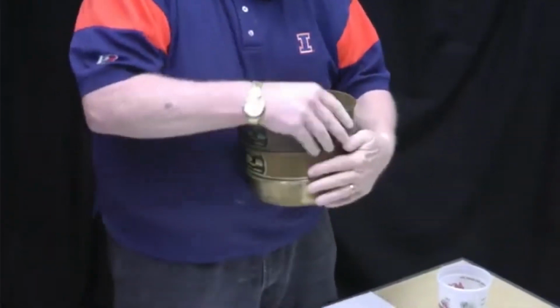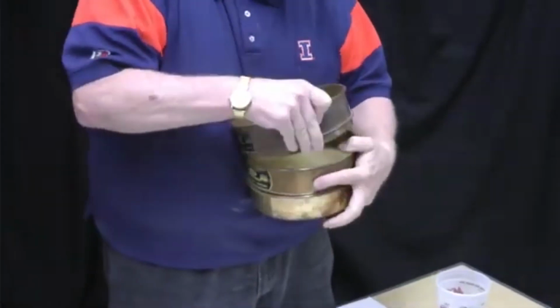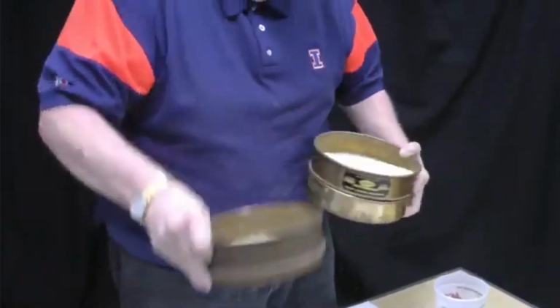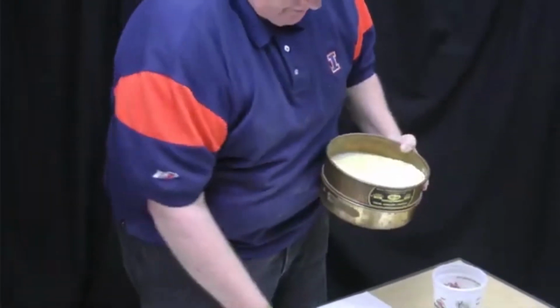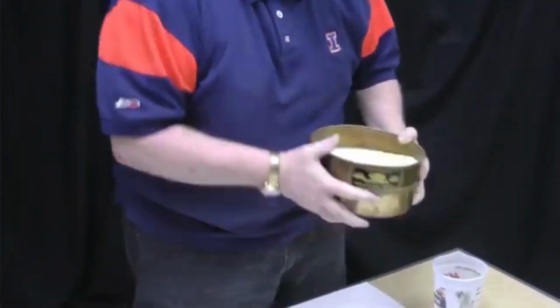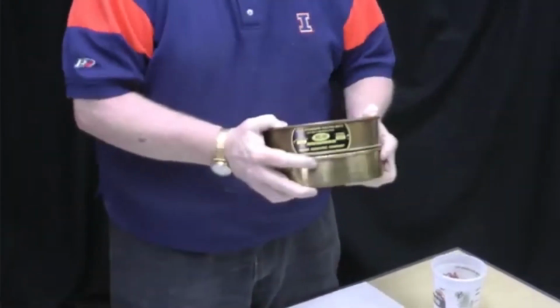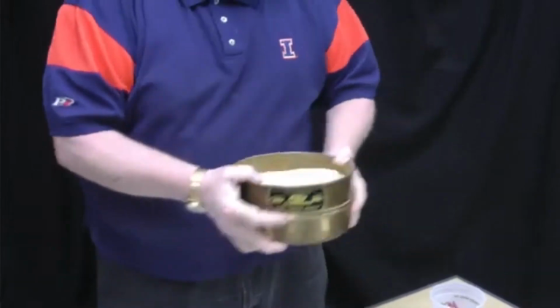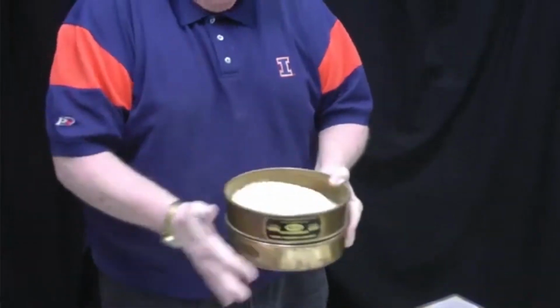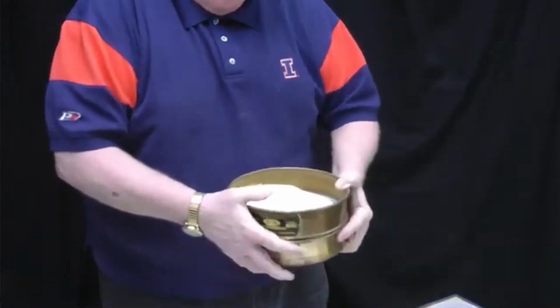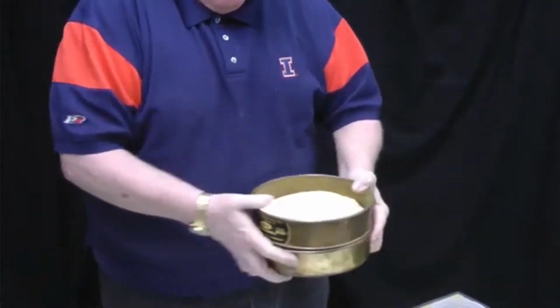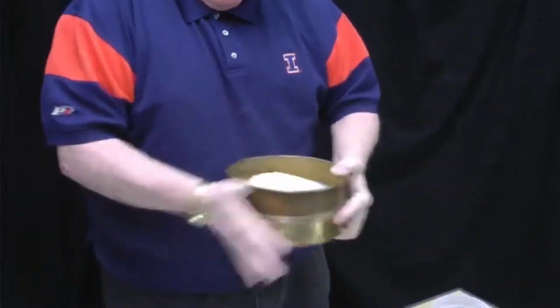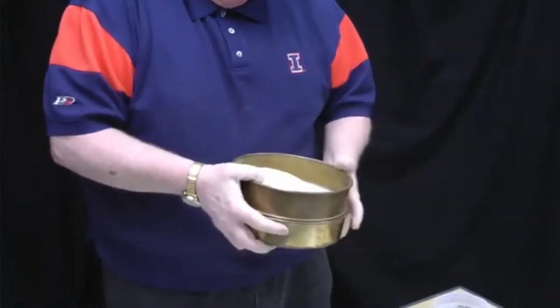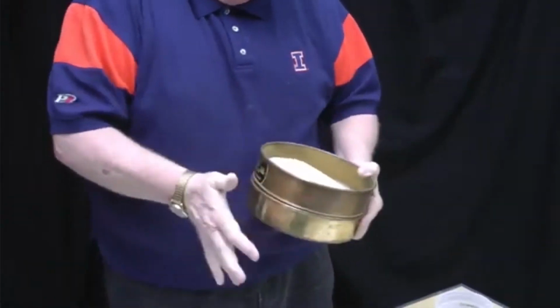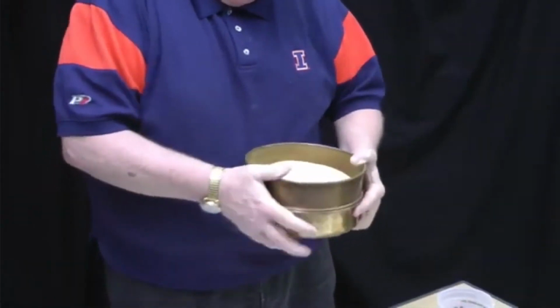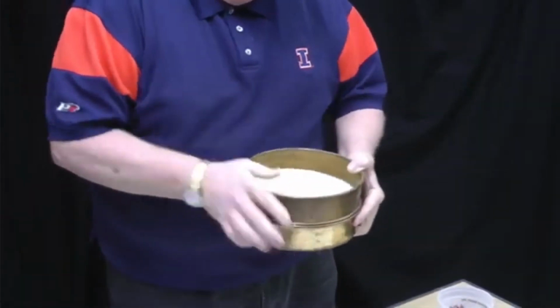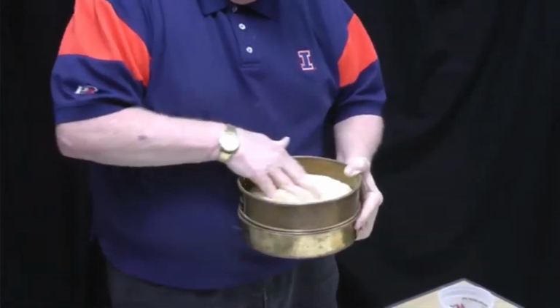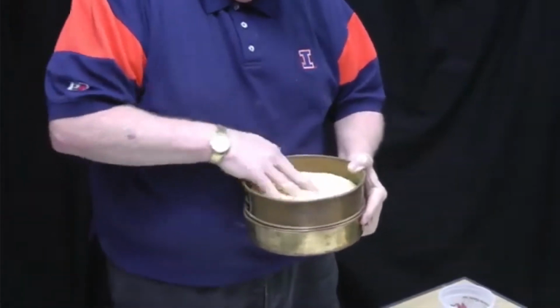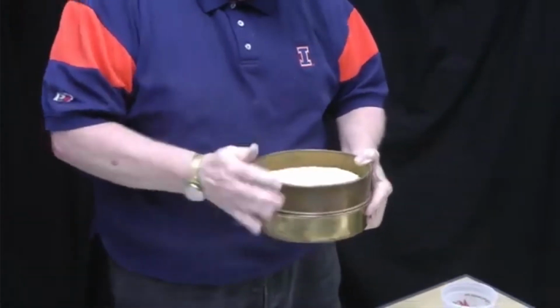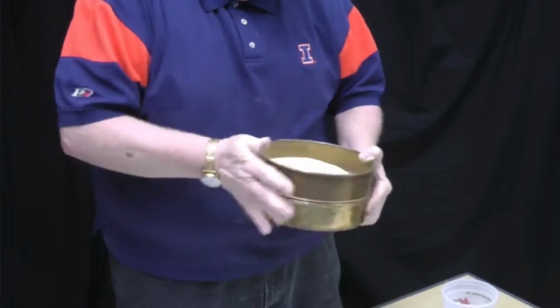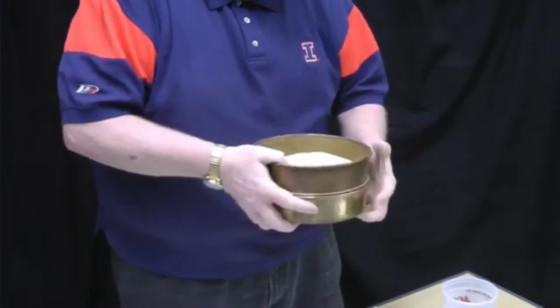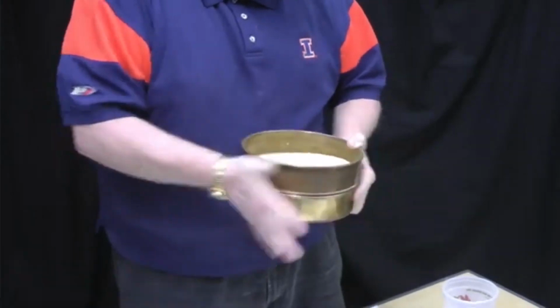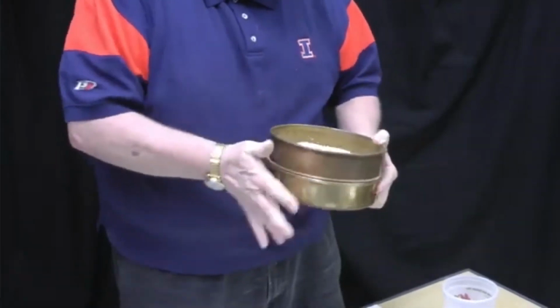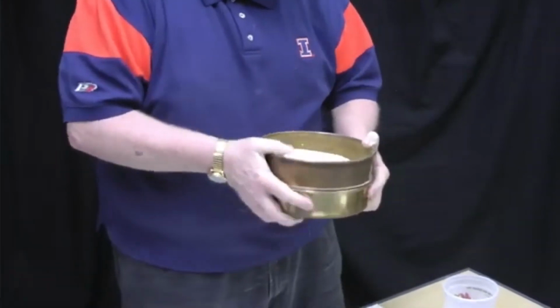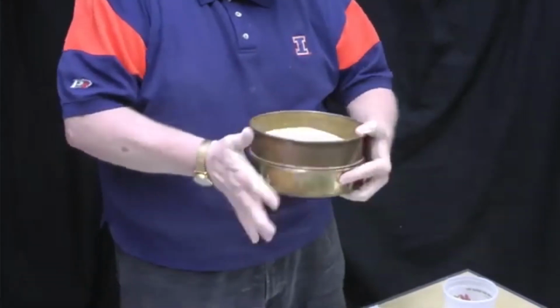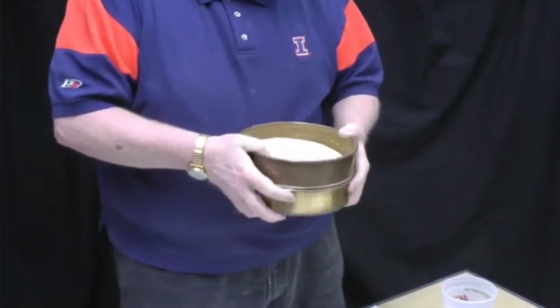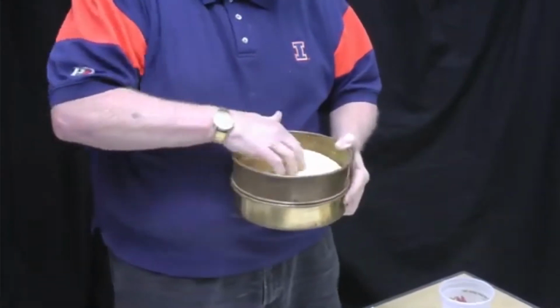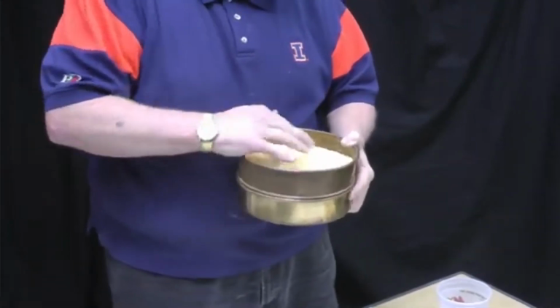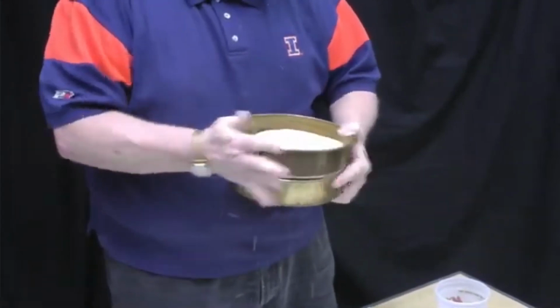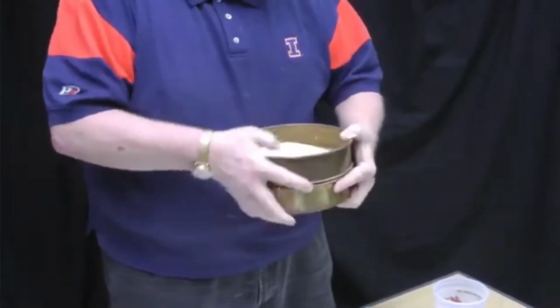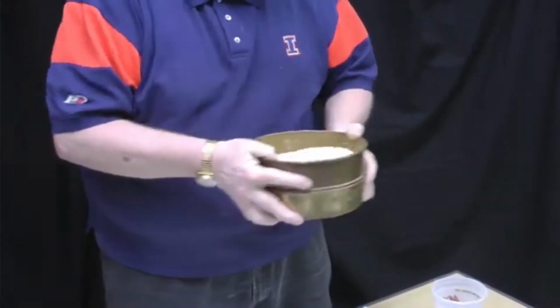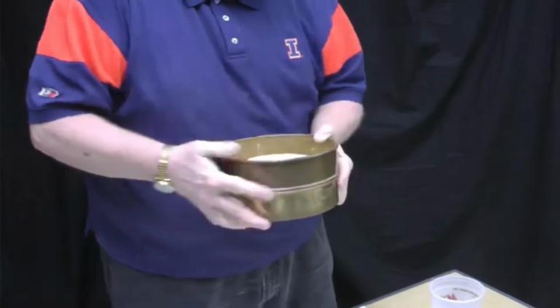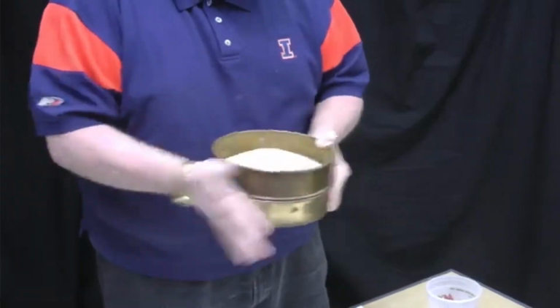We continue shaking the fourth screen, which is a much finer number 30 screen. You really have to work it and make sure it drives the flour through so it doesn't get hung up on the grain particles. Some people even bang it on the table to try to get it separated.